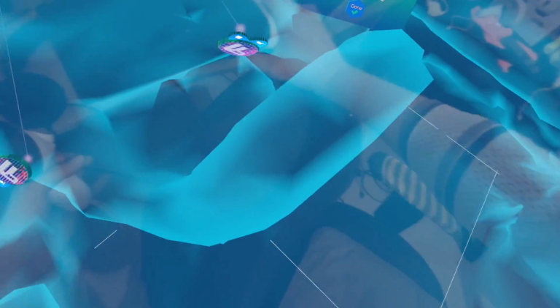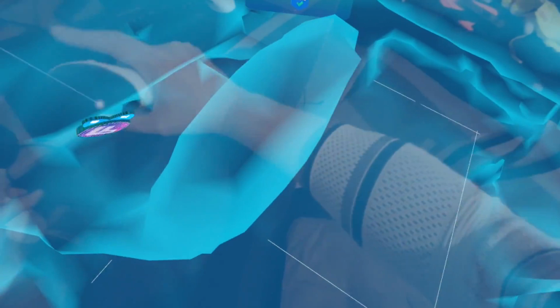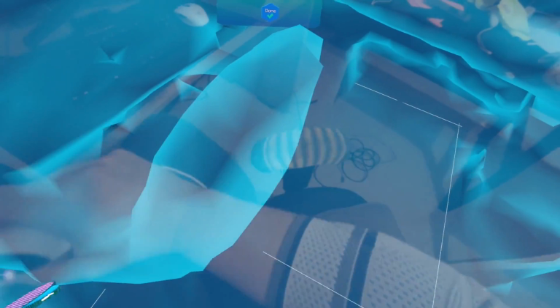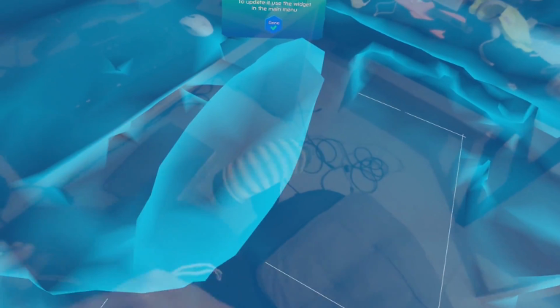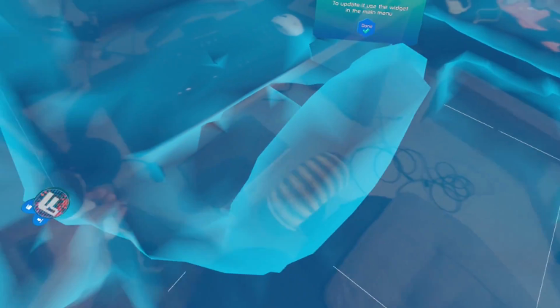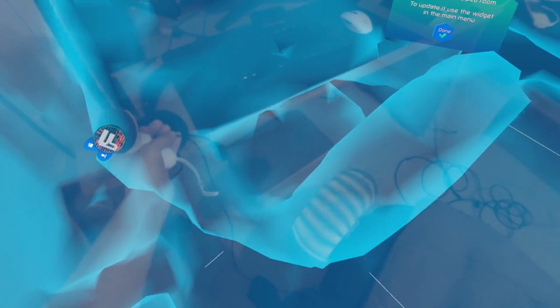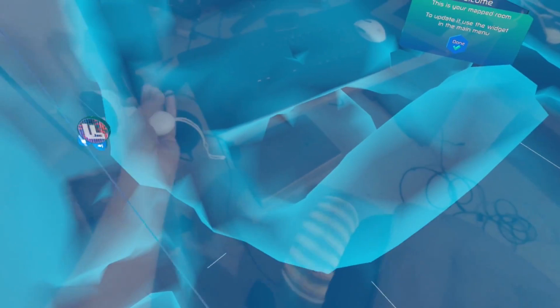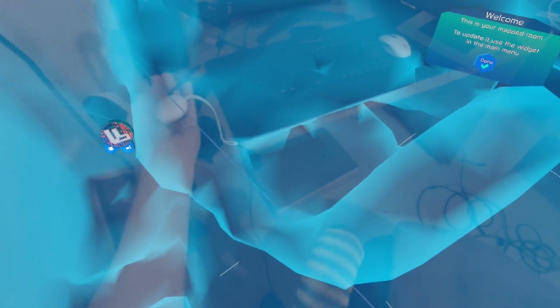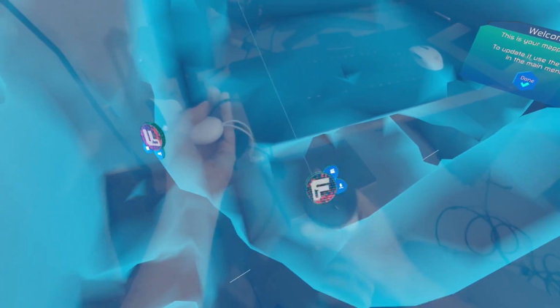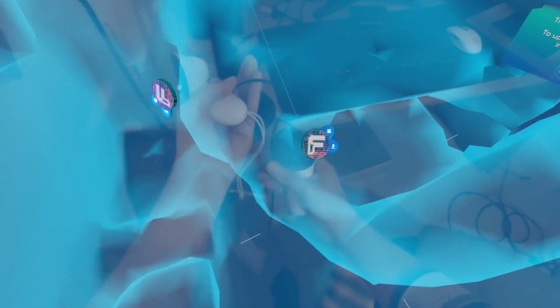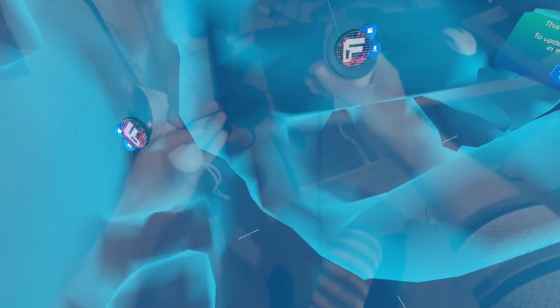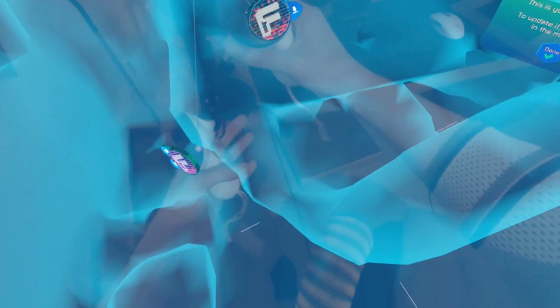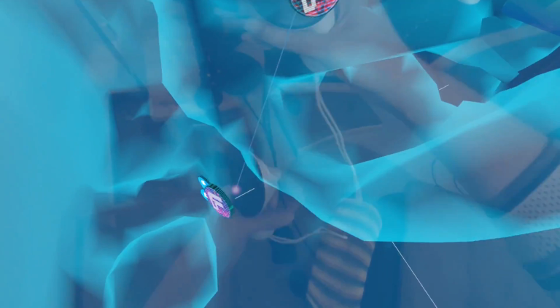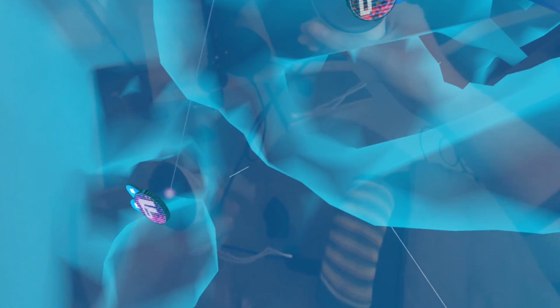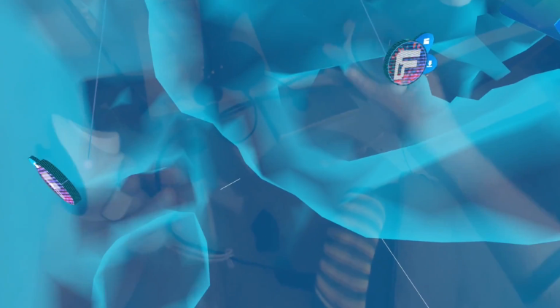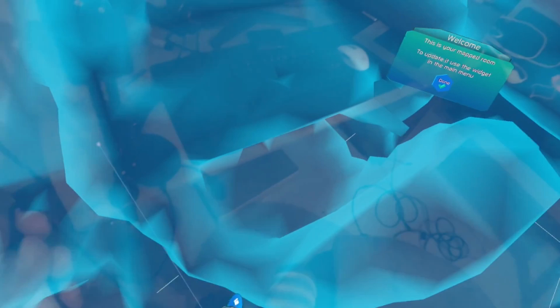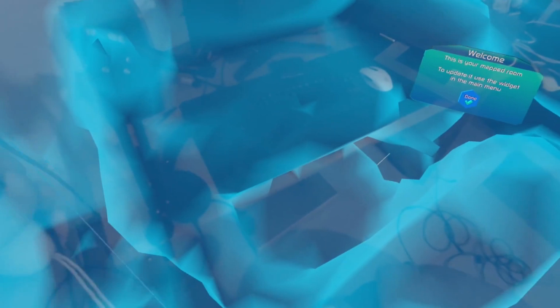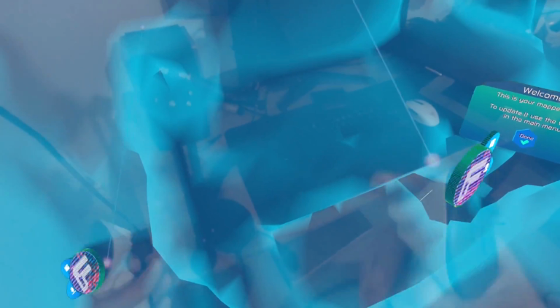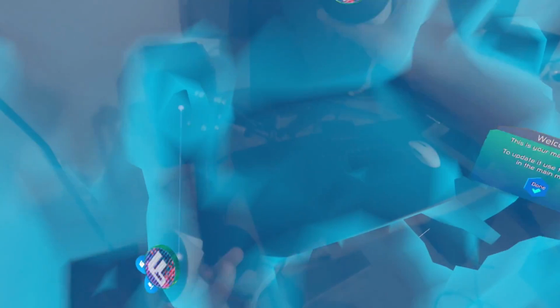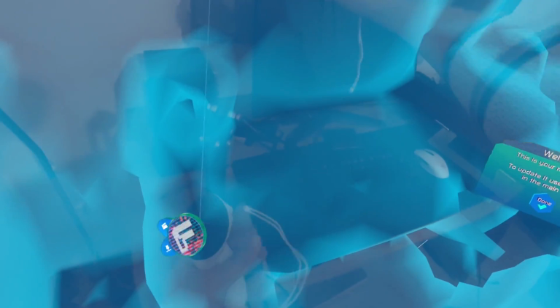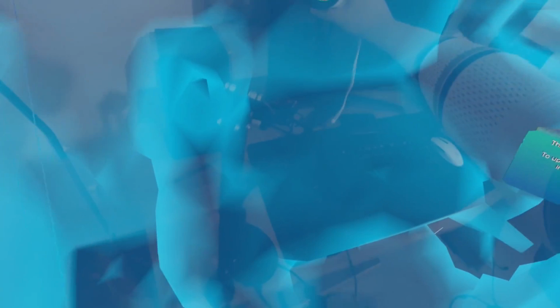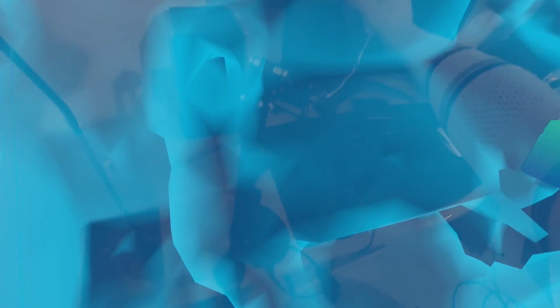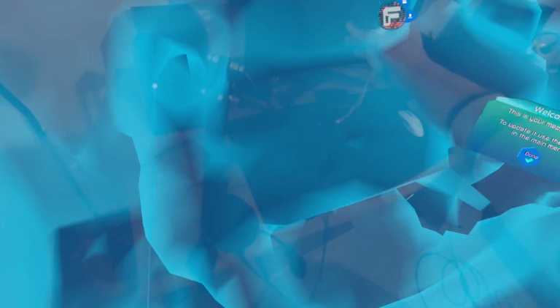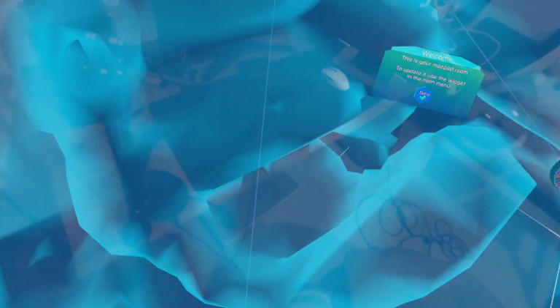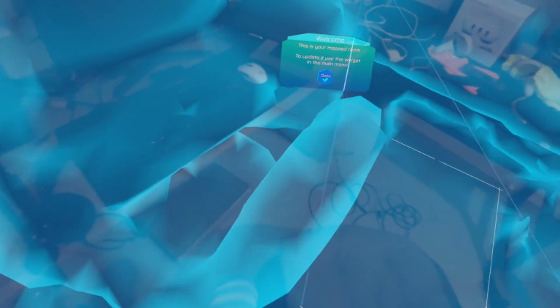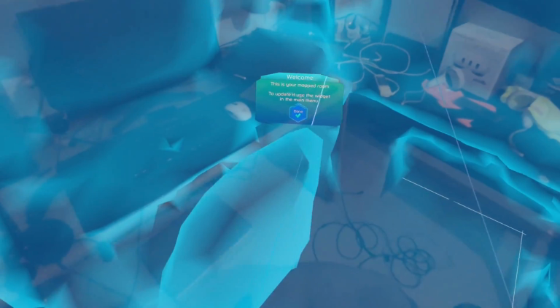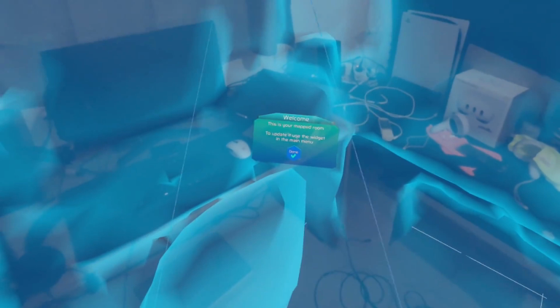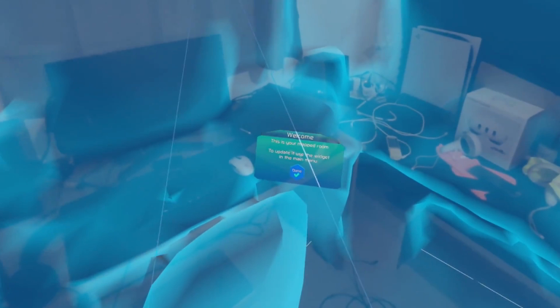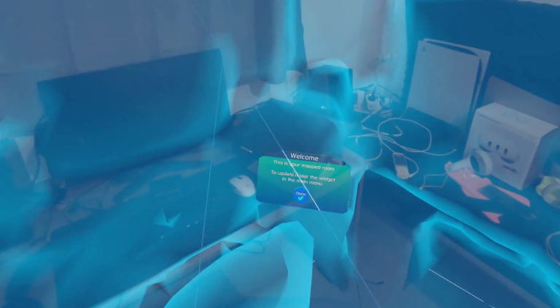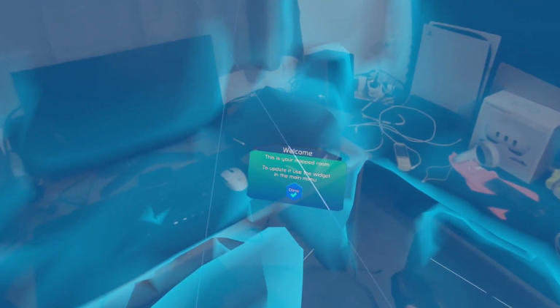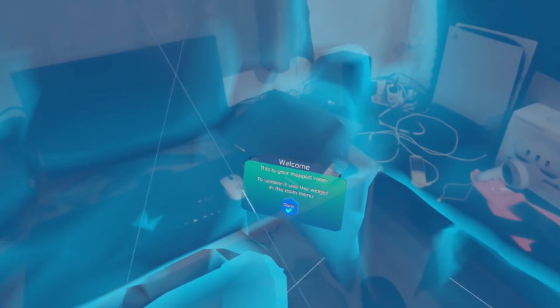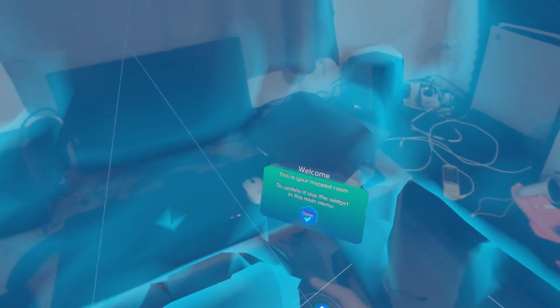What you see here is basically the depth scanning mesh. When I scan my room you can see all the different places that were actually scanned previously.